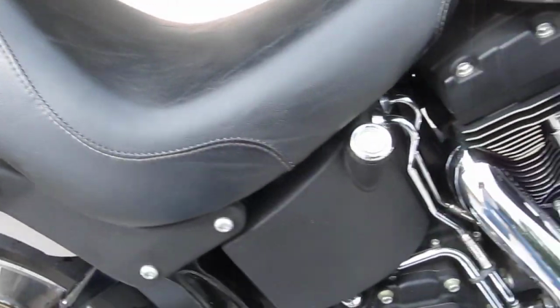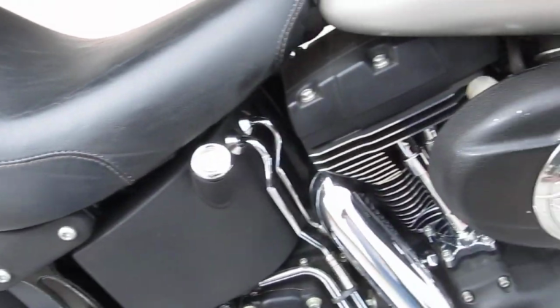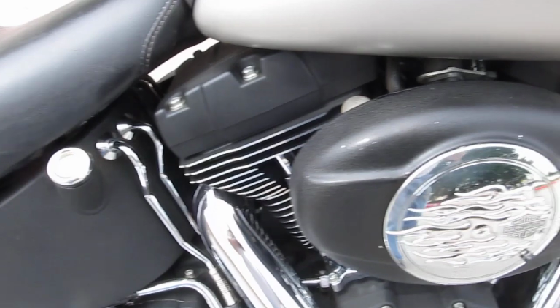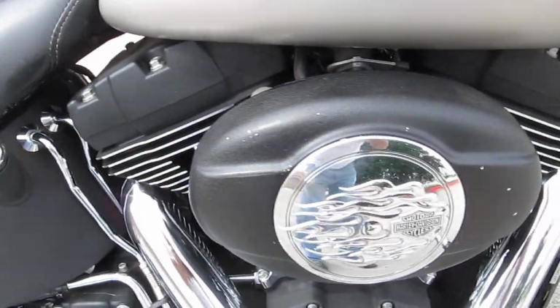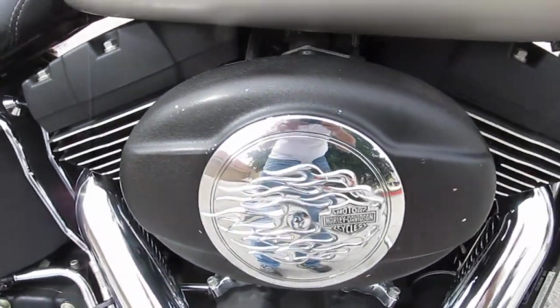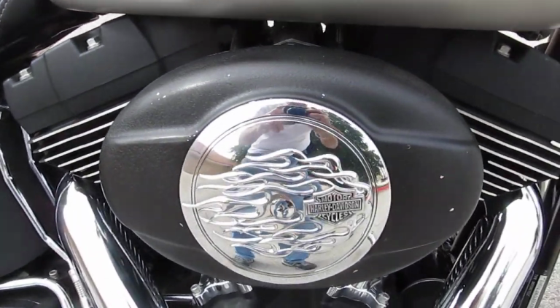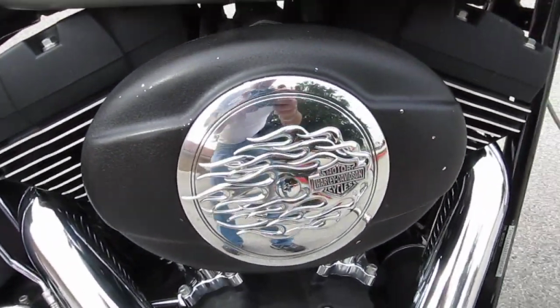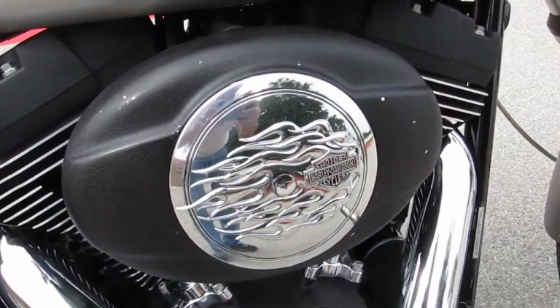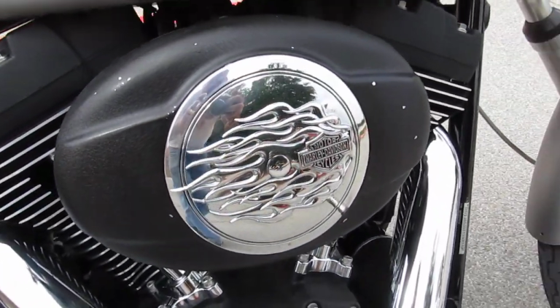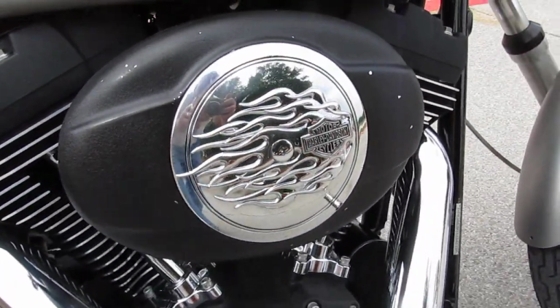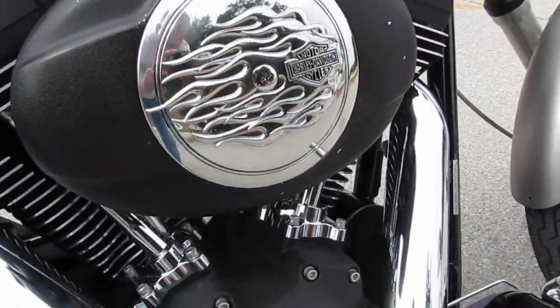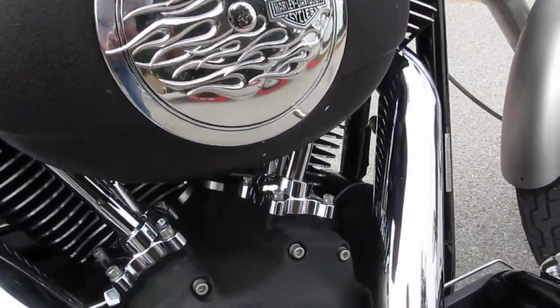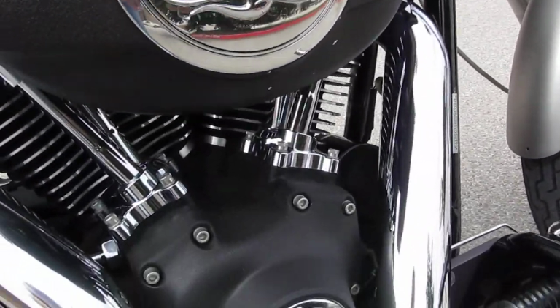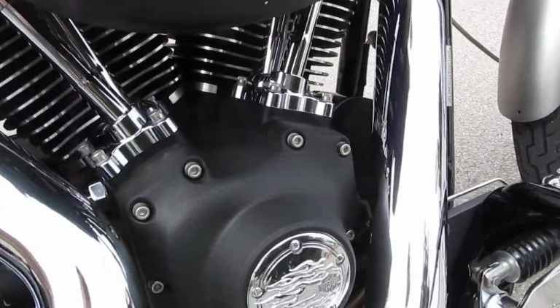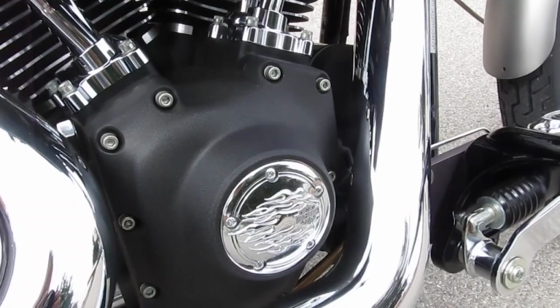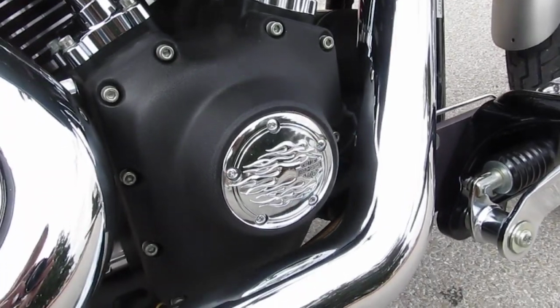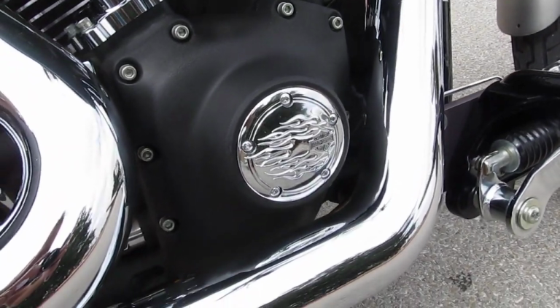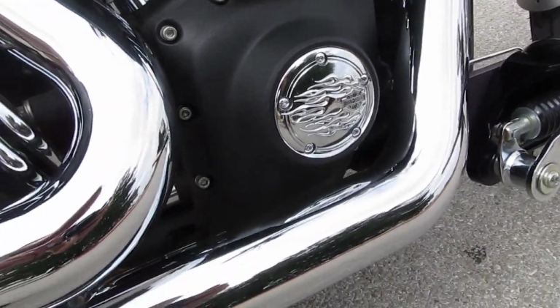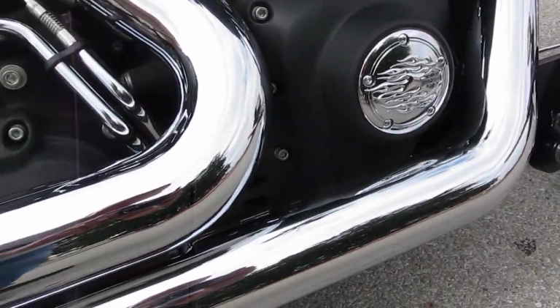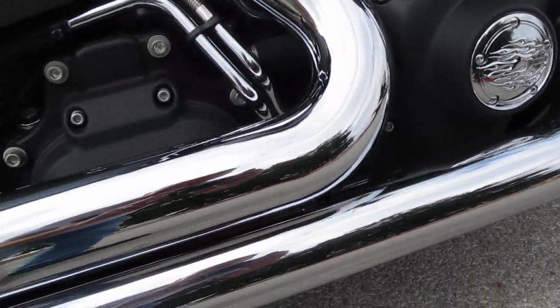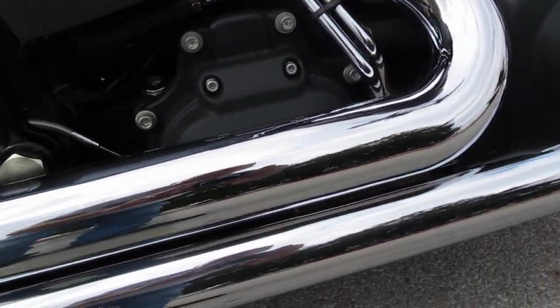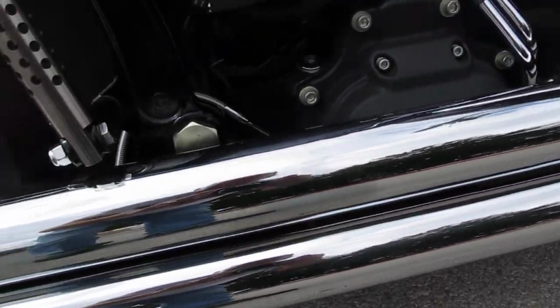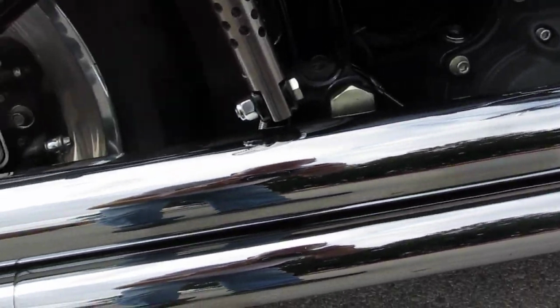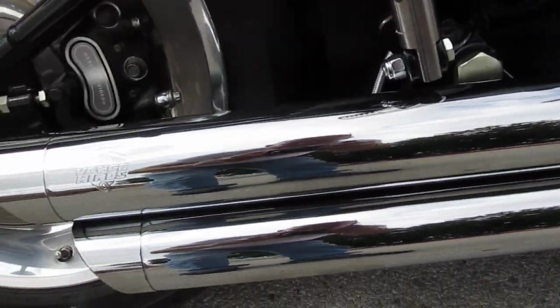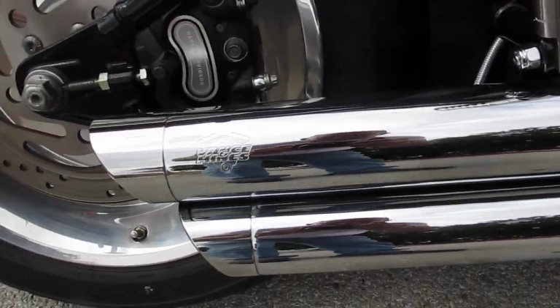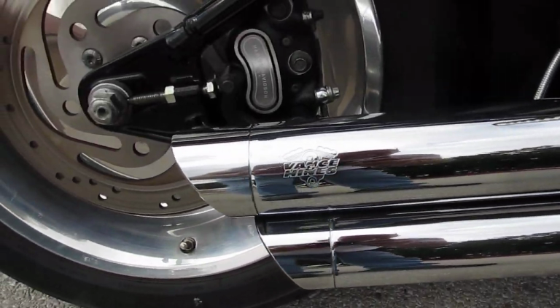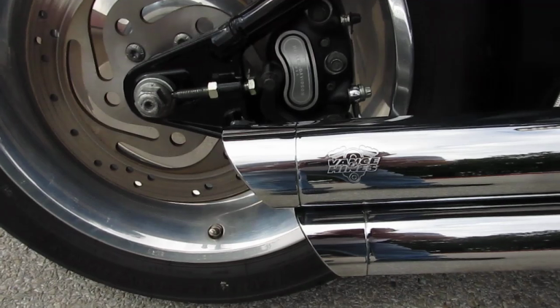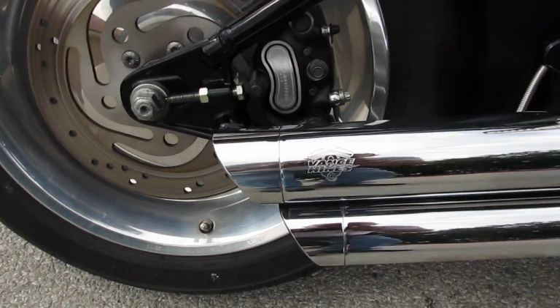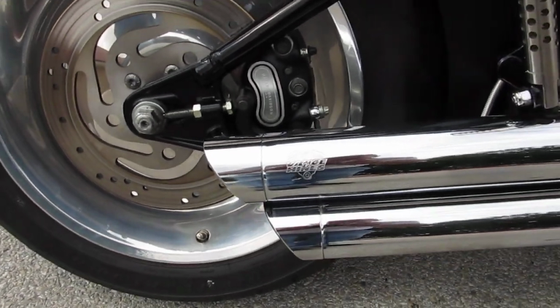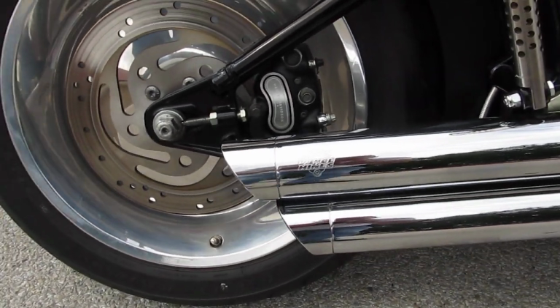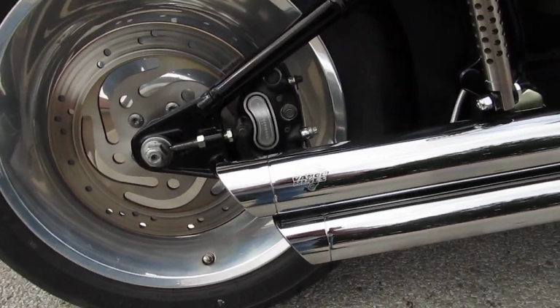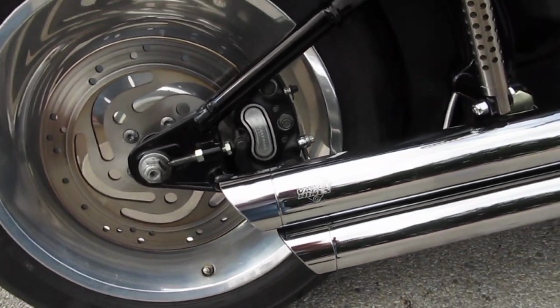The bike's got a 96 inch motor and a 6 speed. It's got some of the Harley Davidson live to ride or flame covers on it. It's been upgraded with some Vance and Hines slash cut exhaust. Pretty slick.